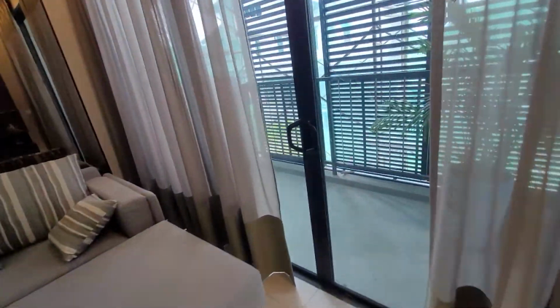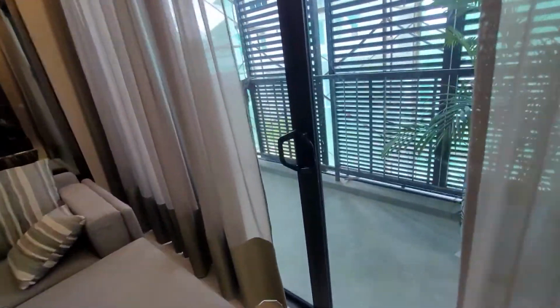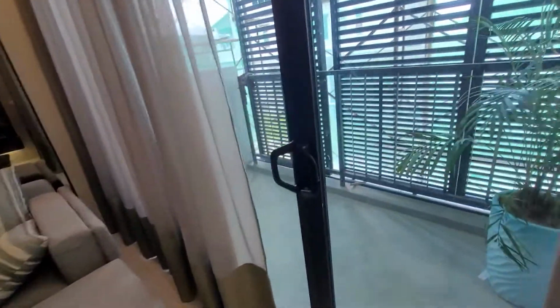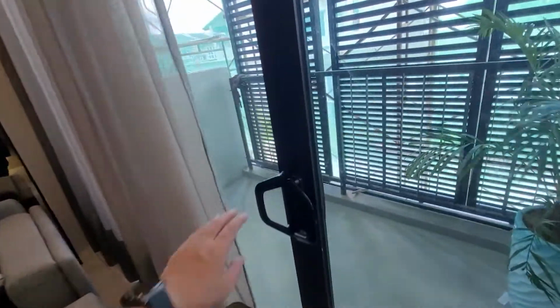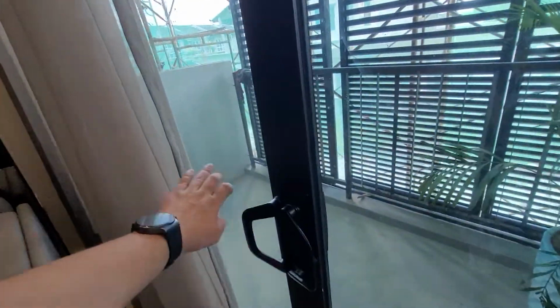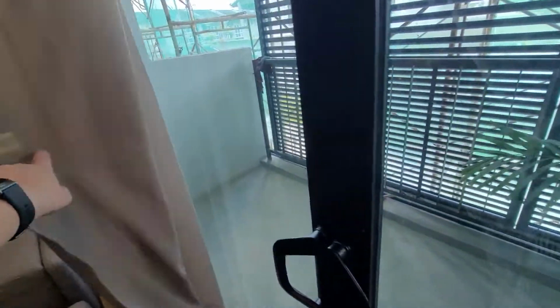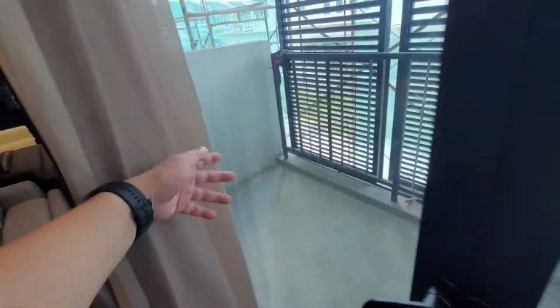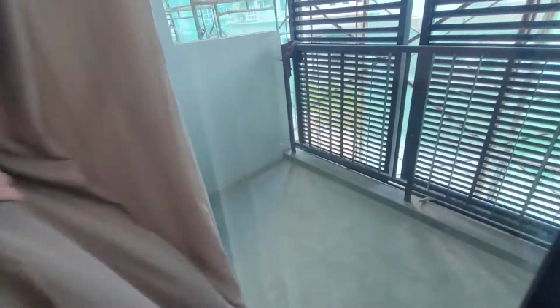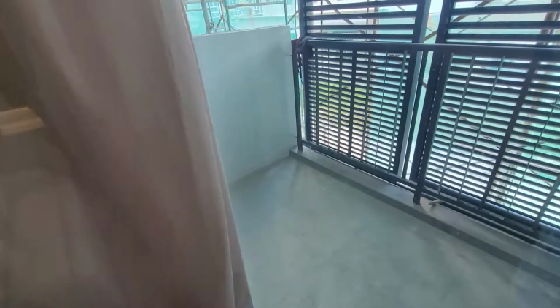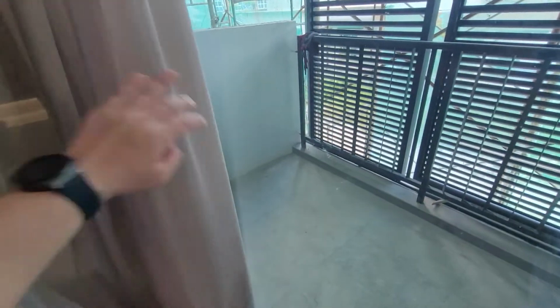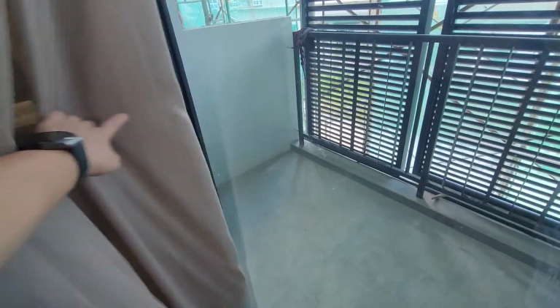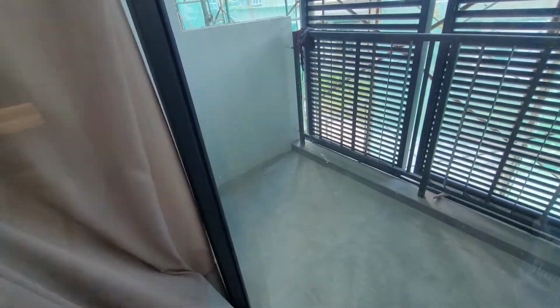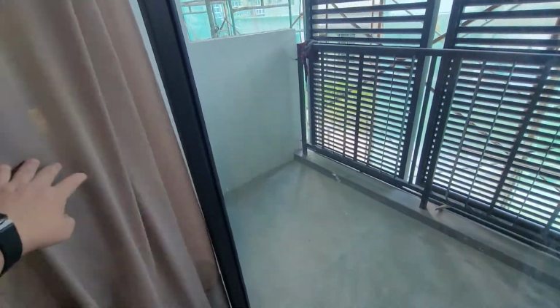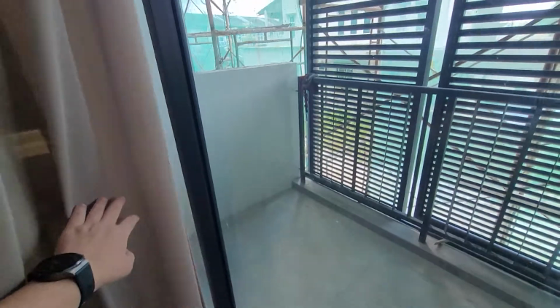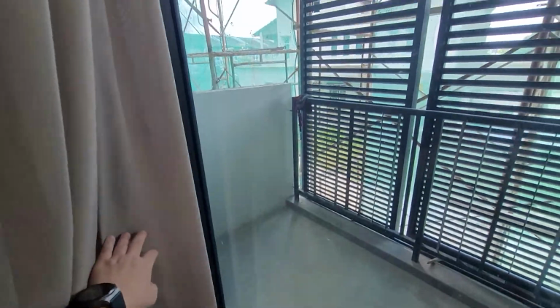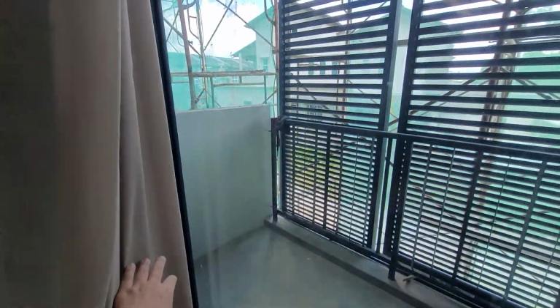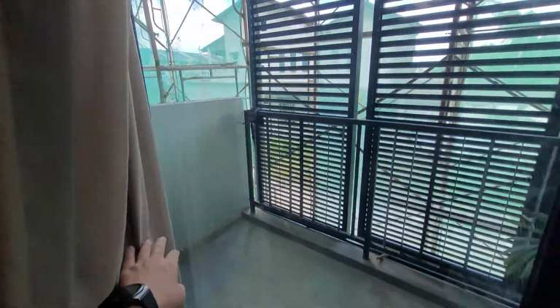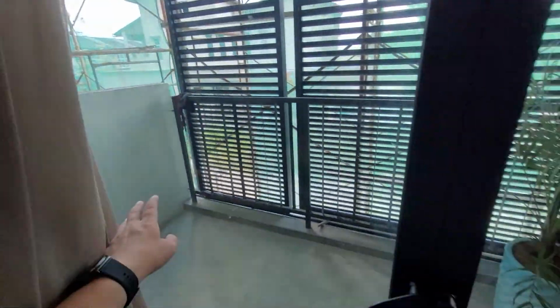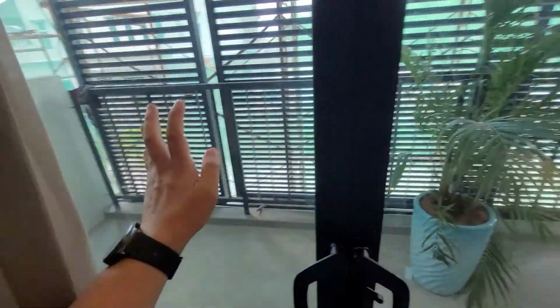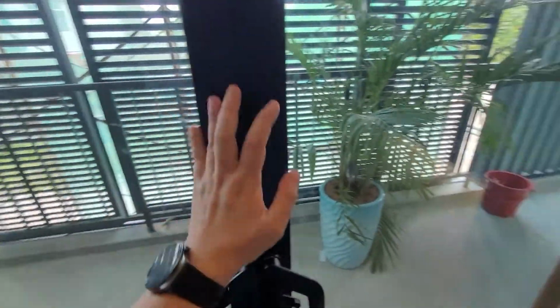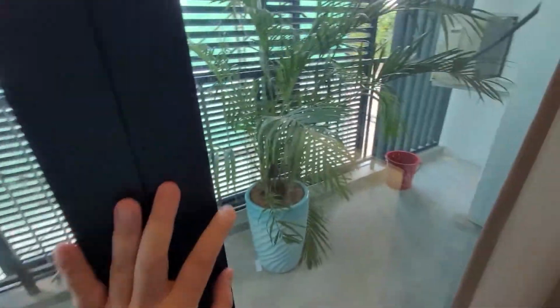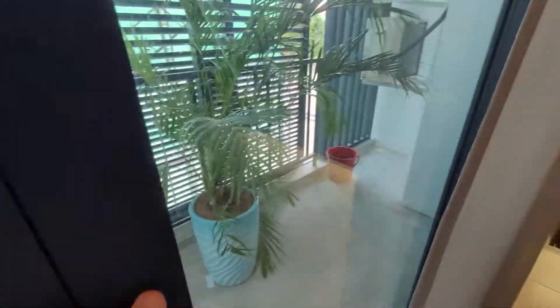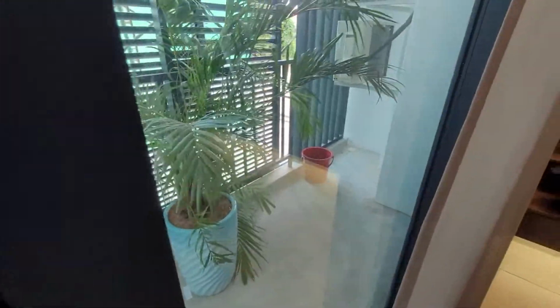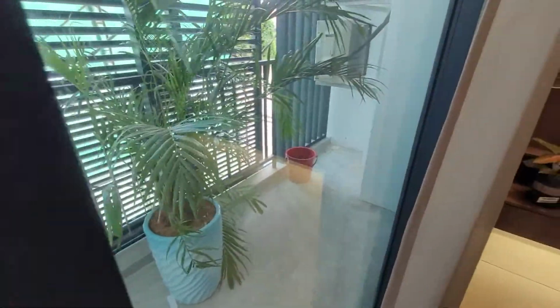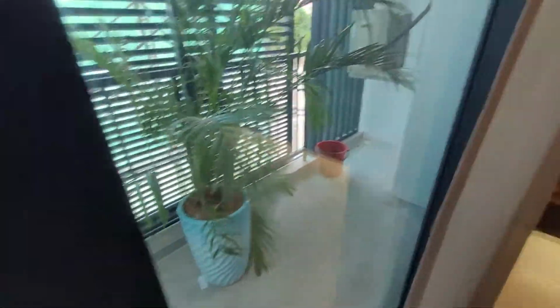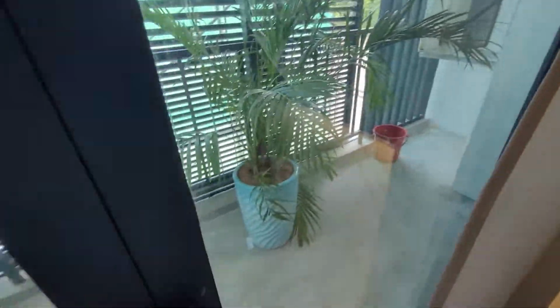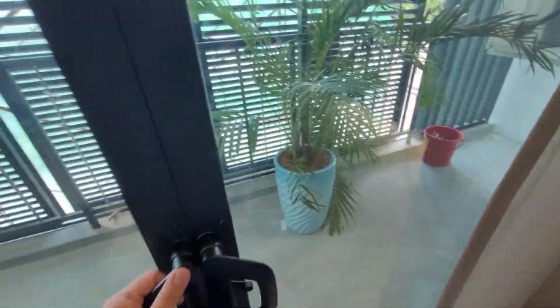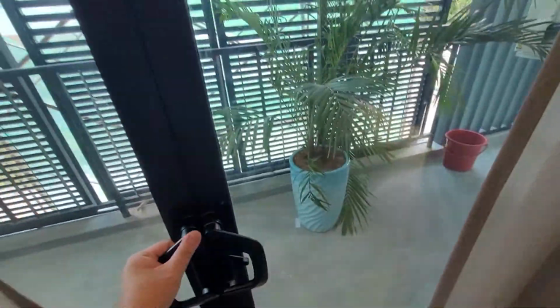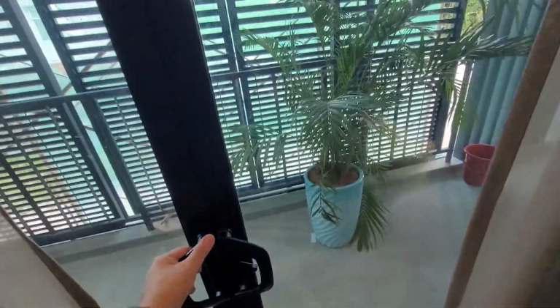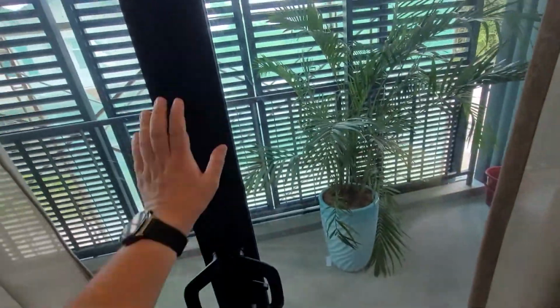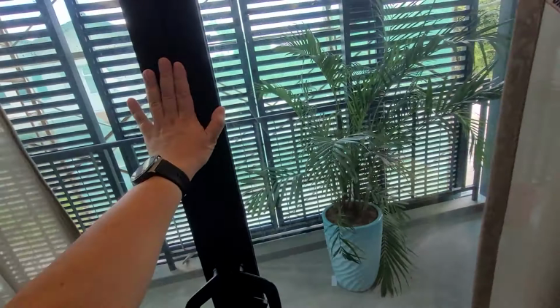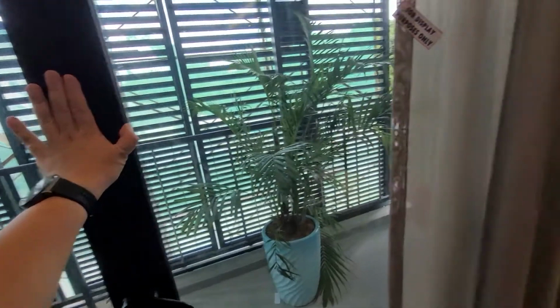Outside here, I have the standard balcony — huge, spacious balcony. As usual, soundproof glass door.